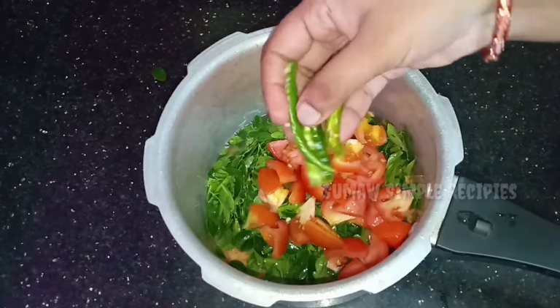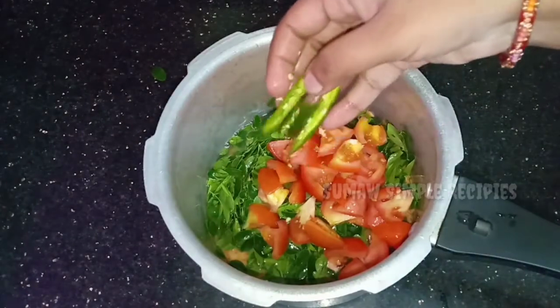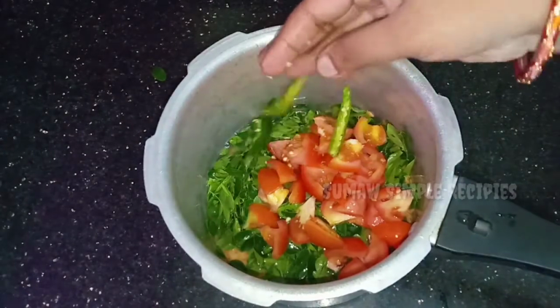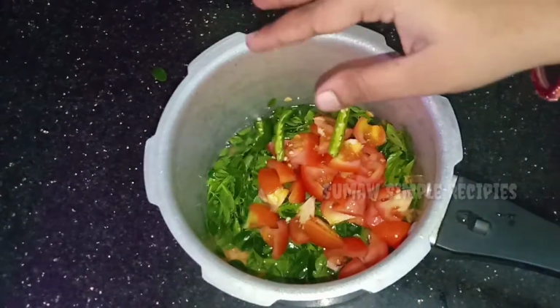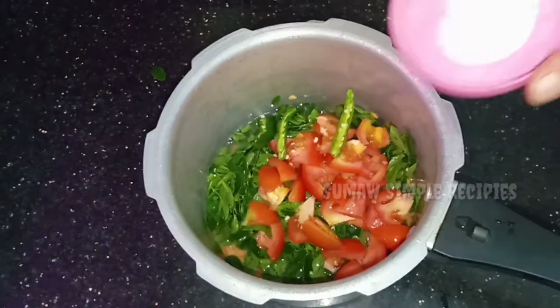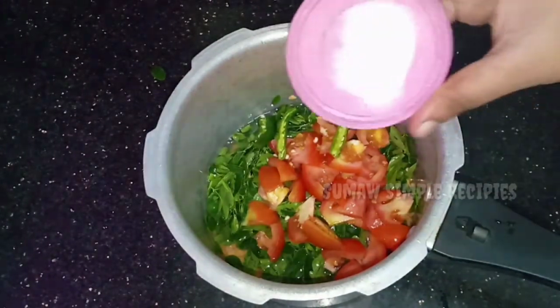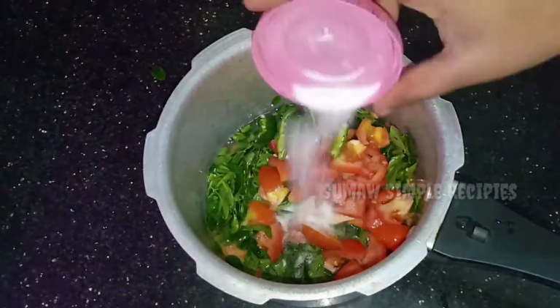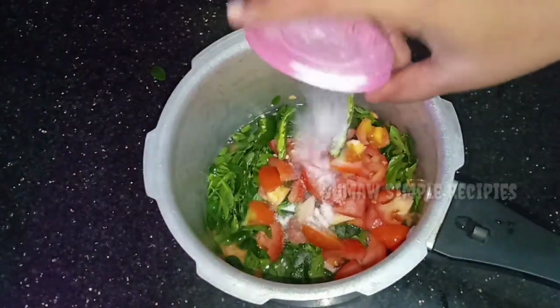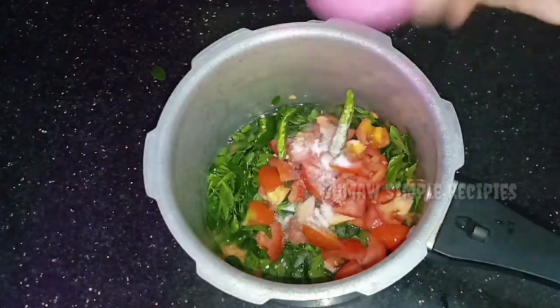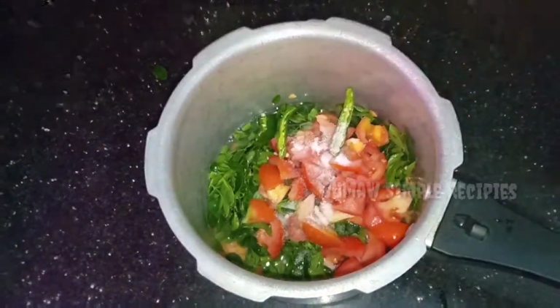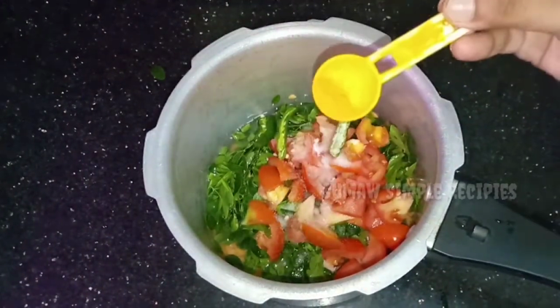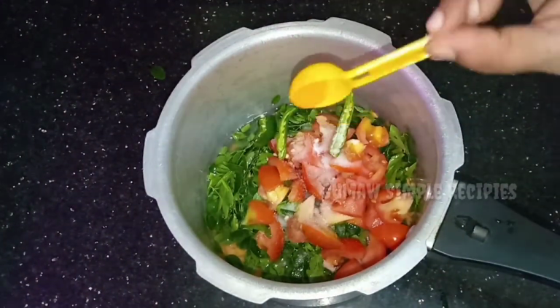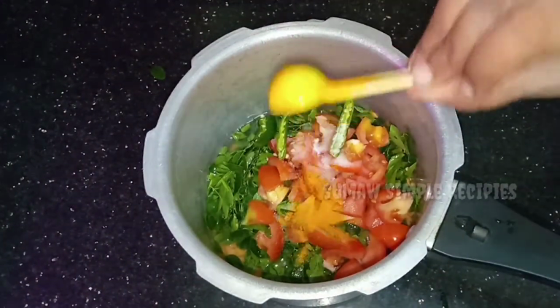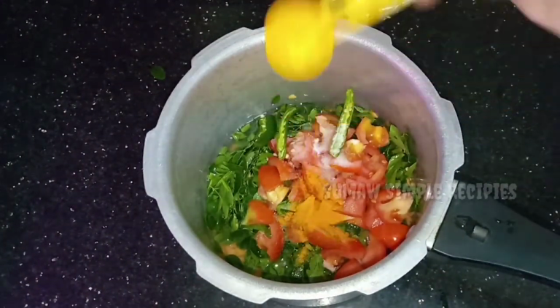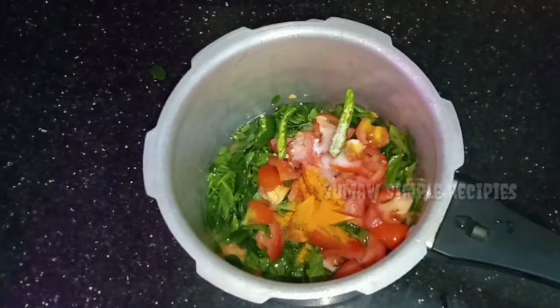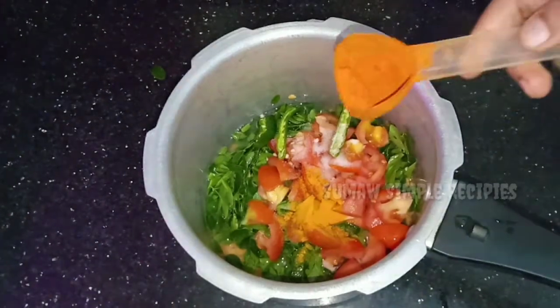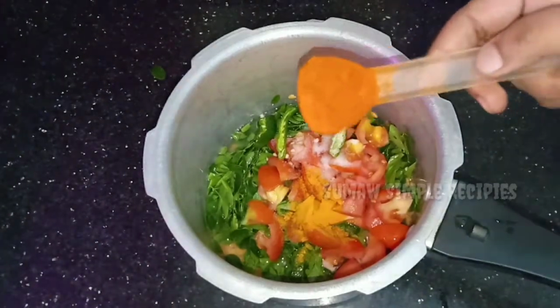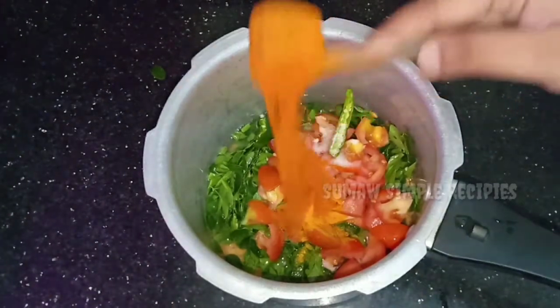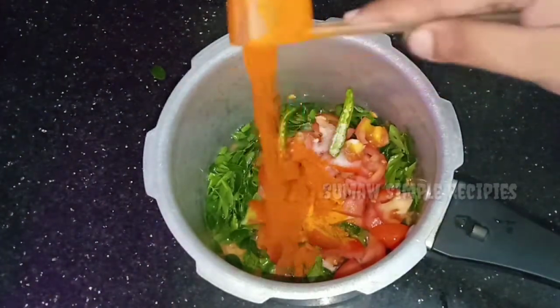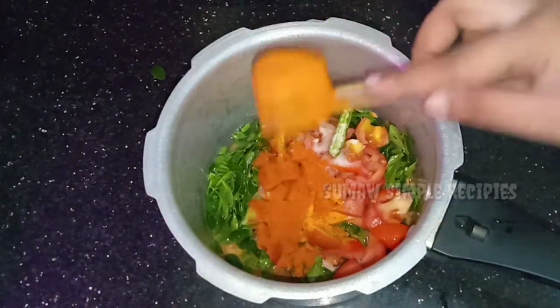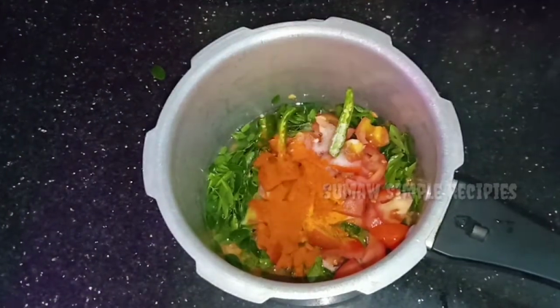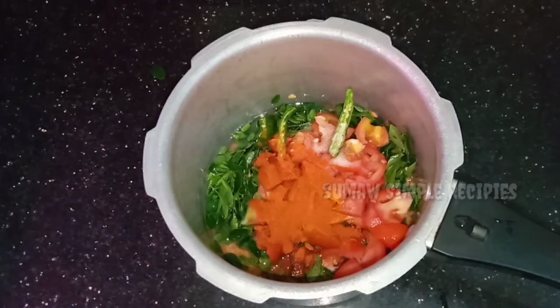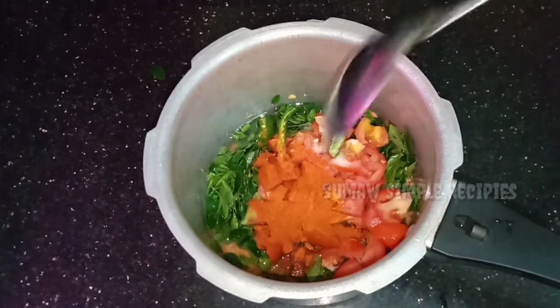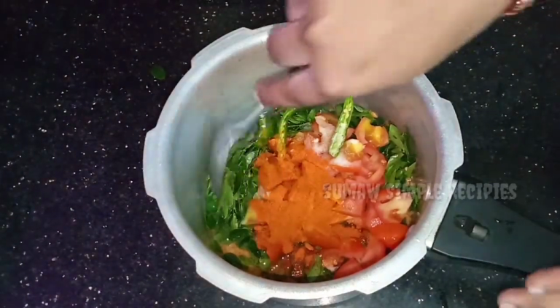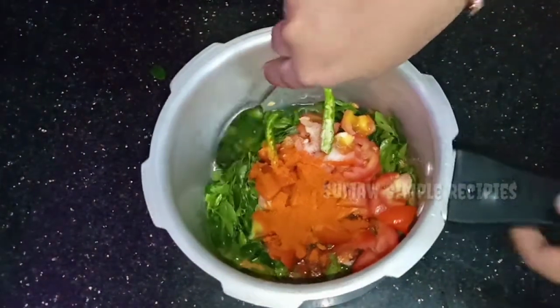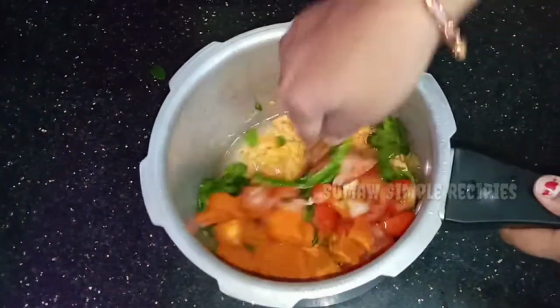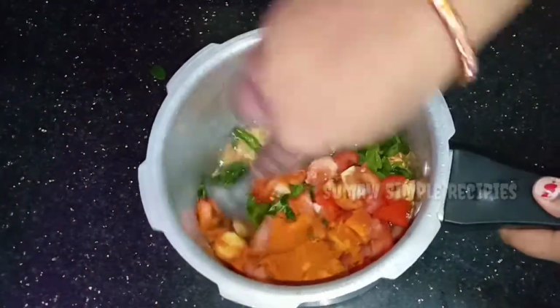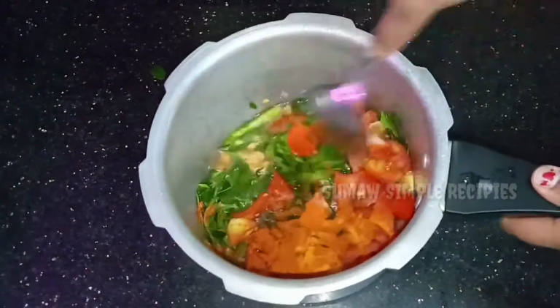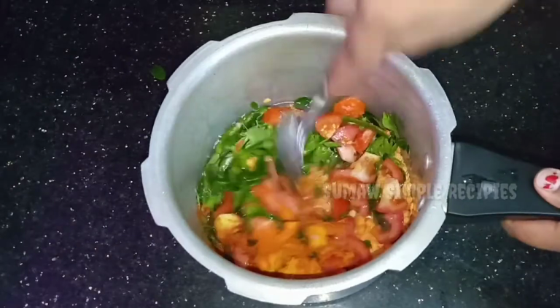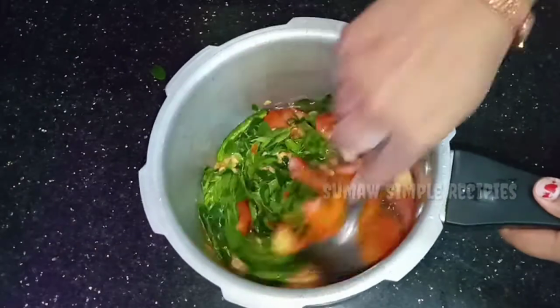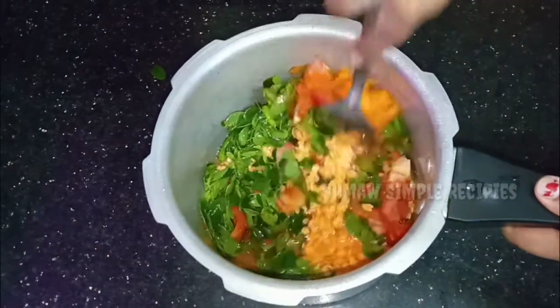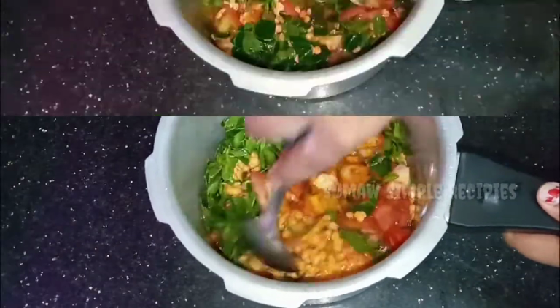Then mix them in two pods. Add a little salt and a little bean. Let's mix in 1 tablespoon. We will cook a few tablespoons of red chili powder.